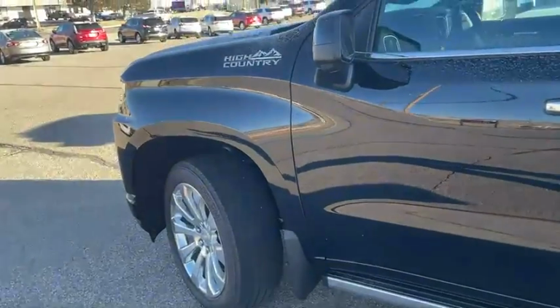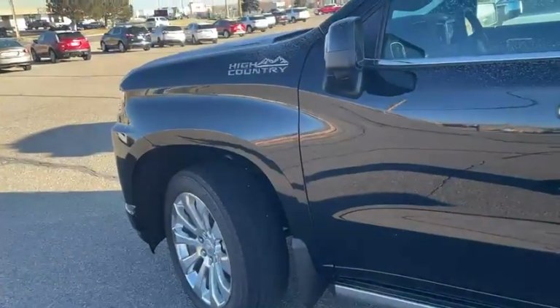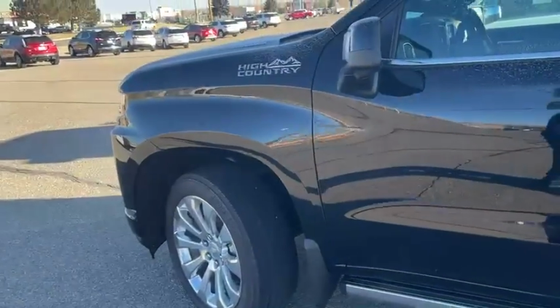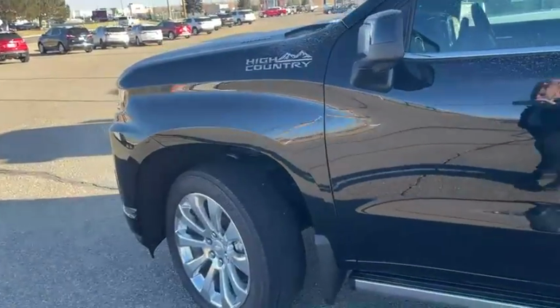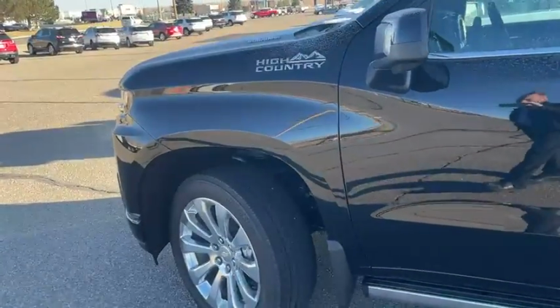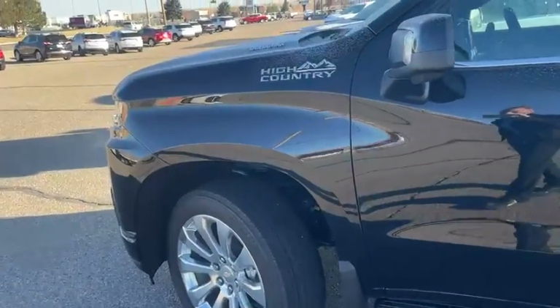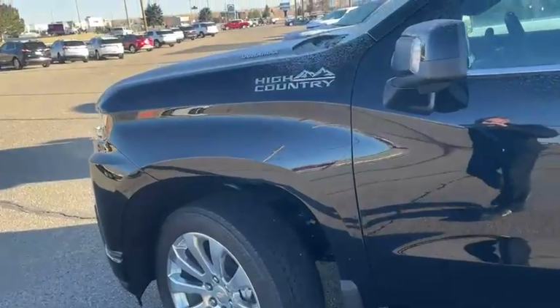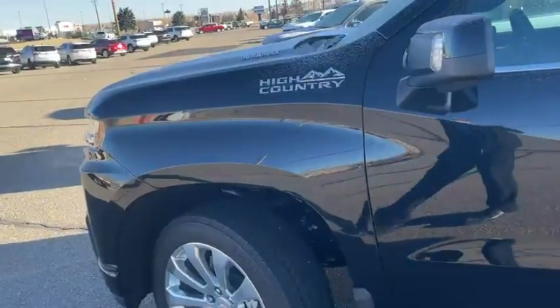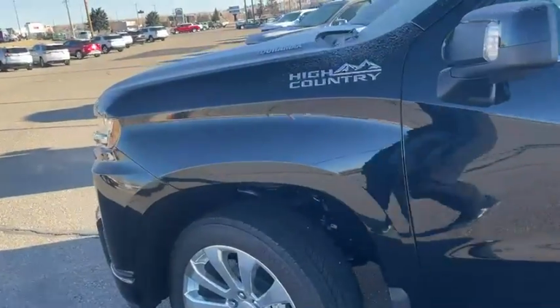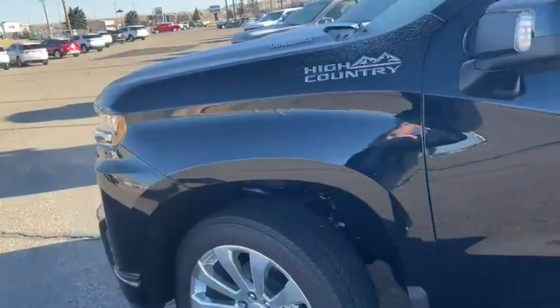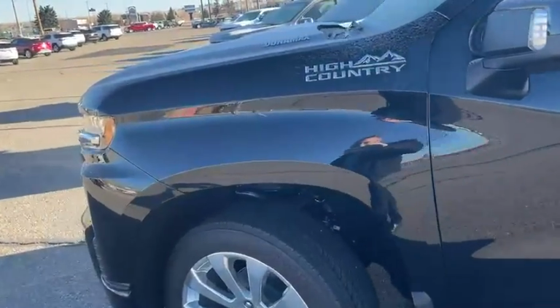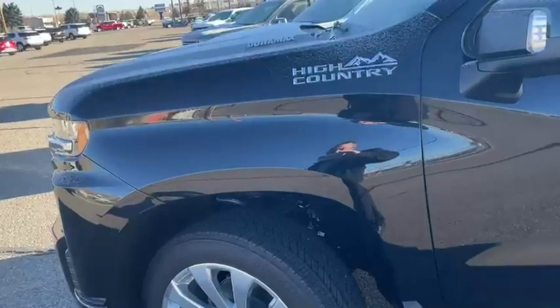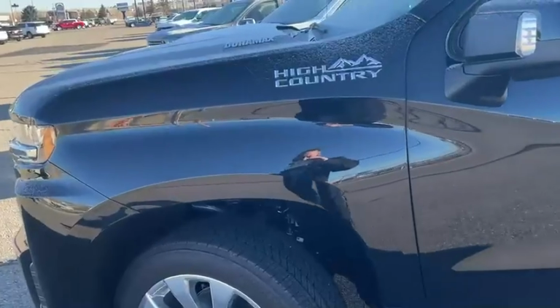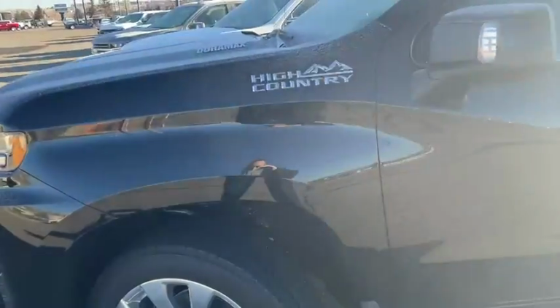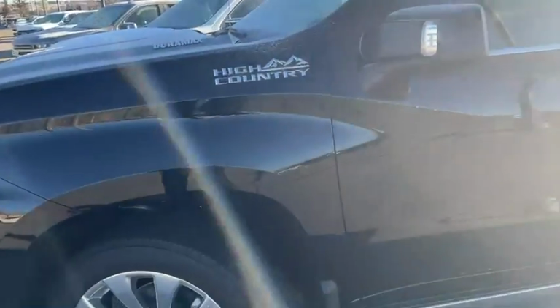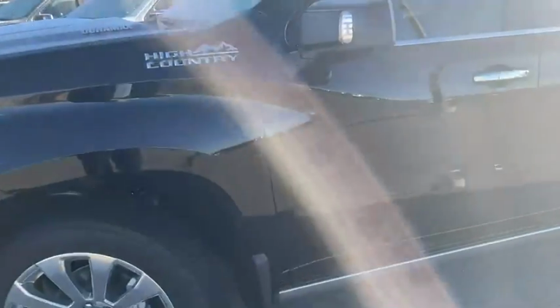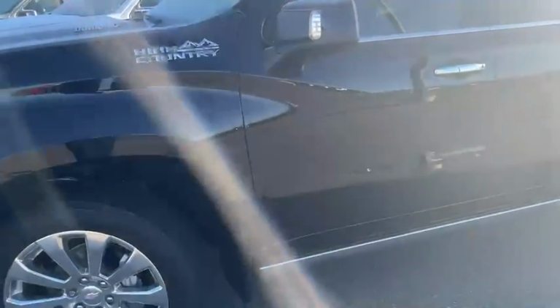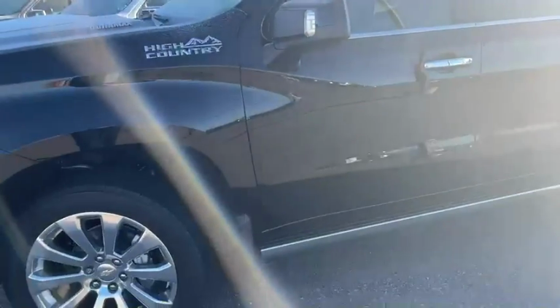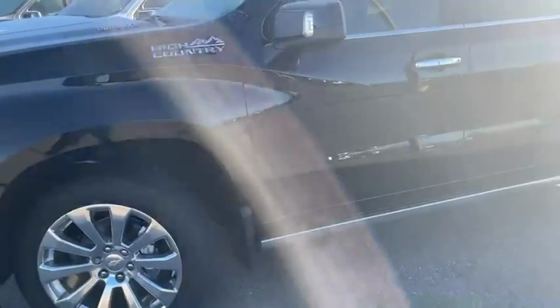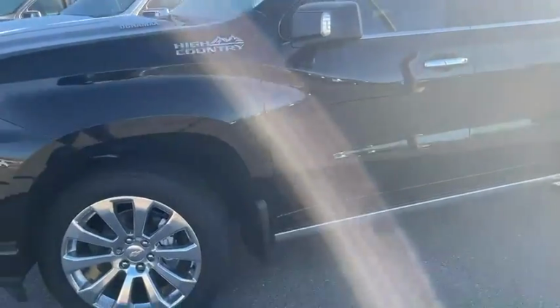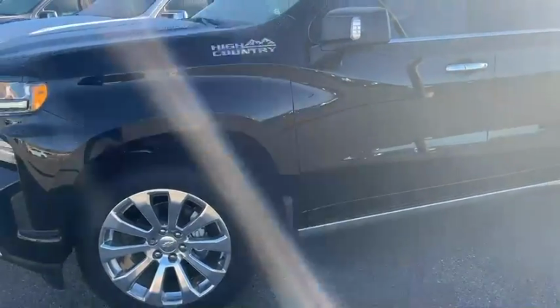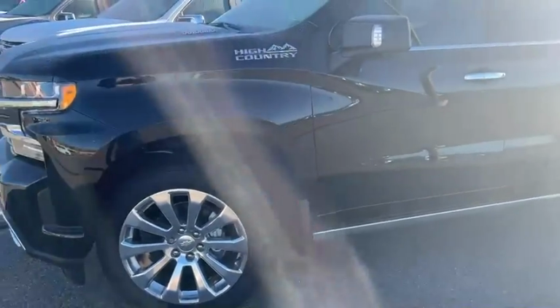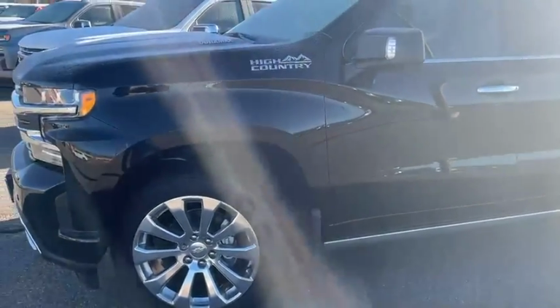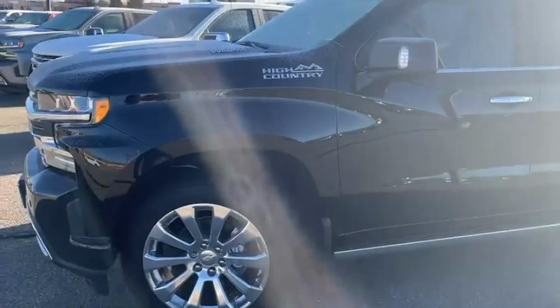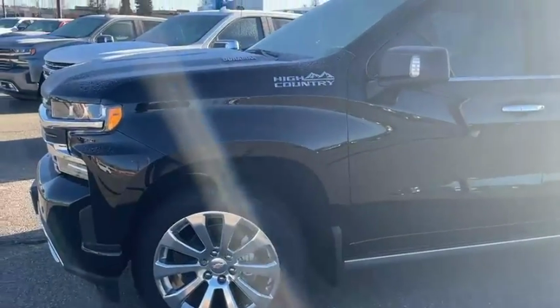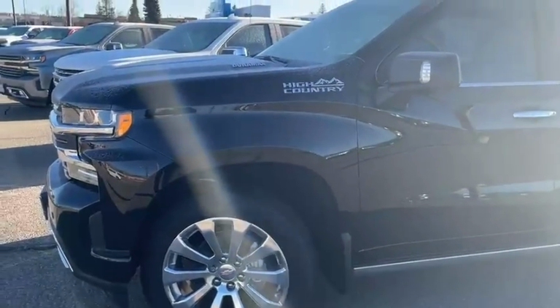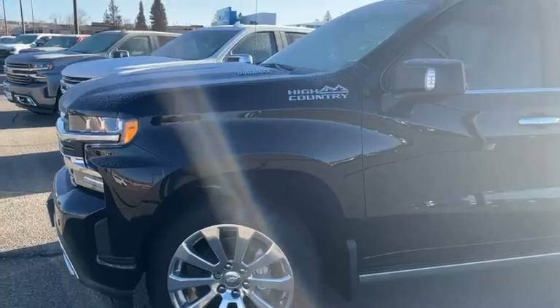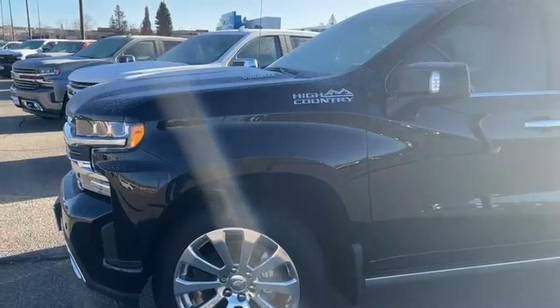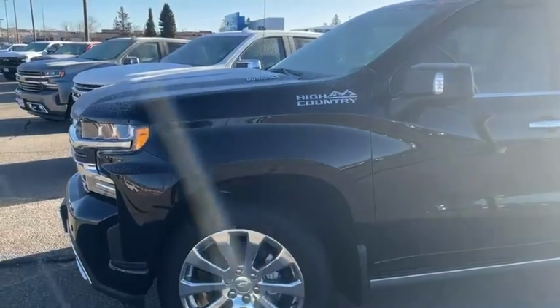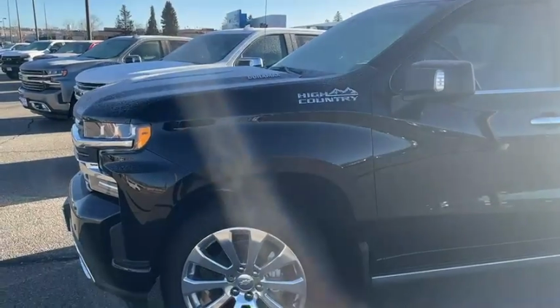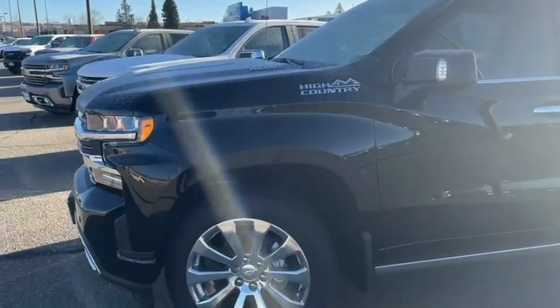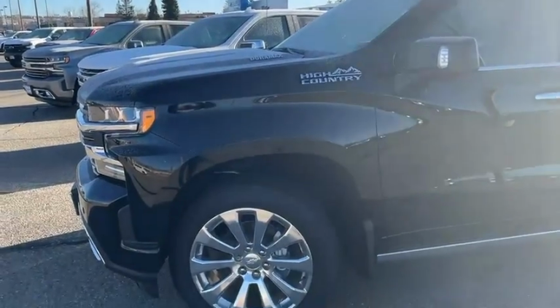Hey, how you doing? This is Trey down at Whistler Chevrolet. I'm gonna give you a quick video here of our 2020 Chevy 1500 High Country with the Duramax engine.